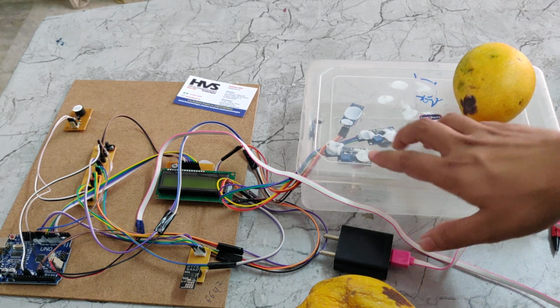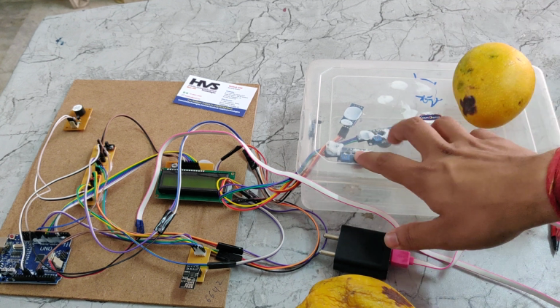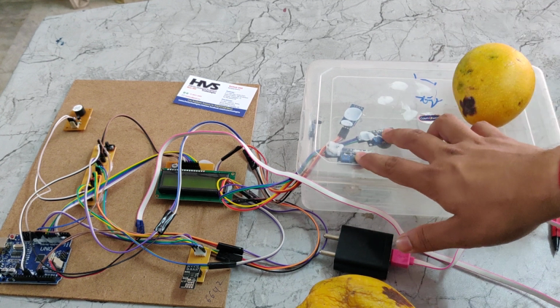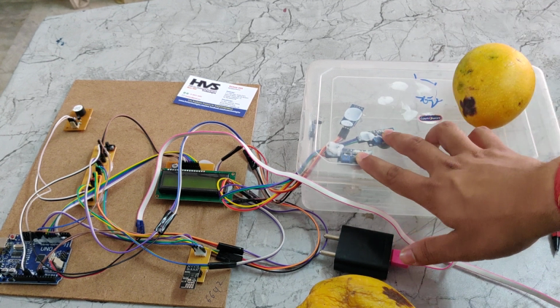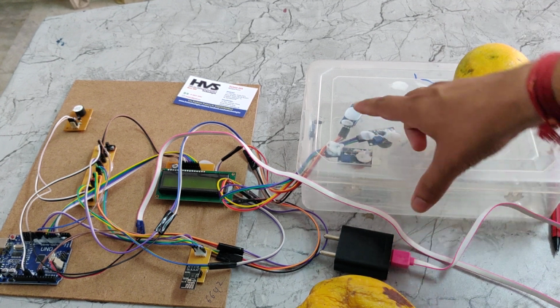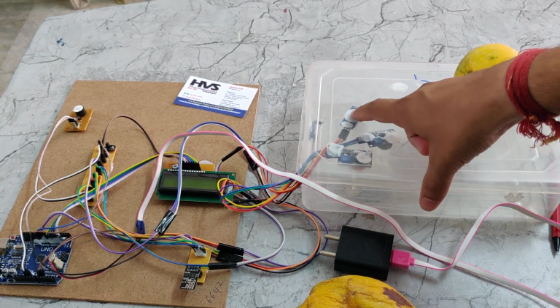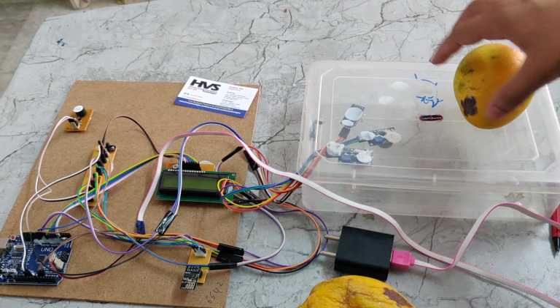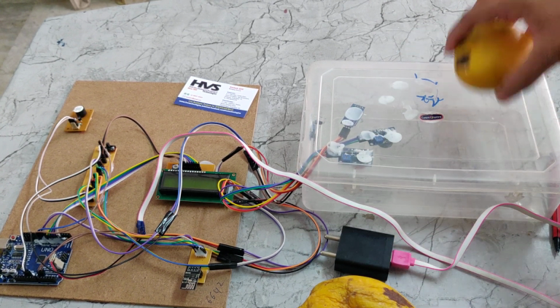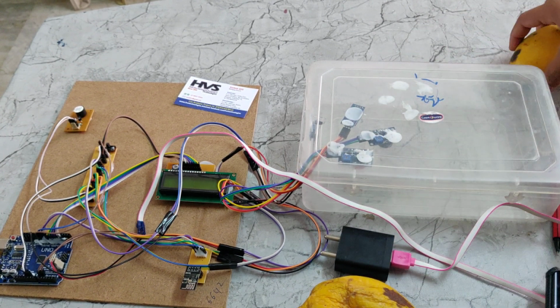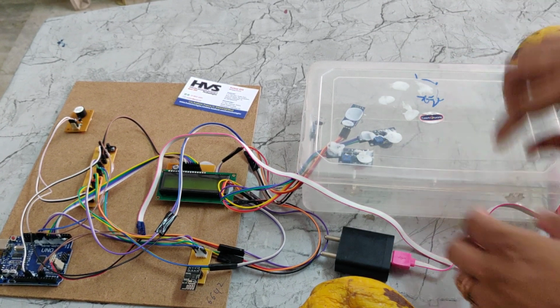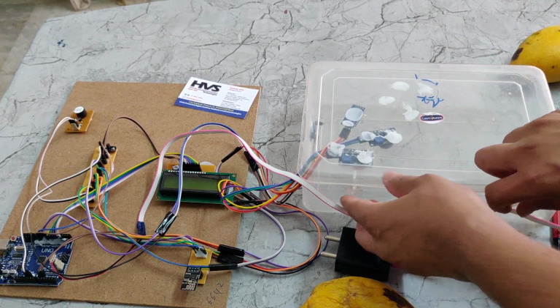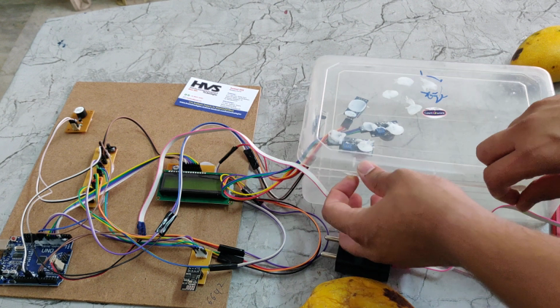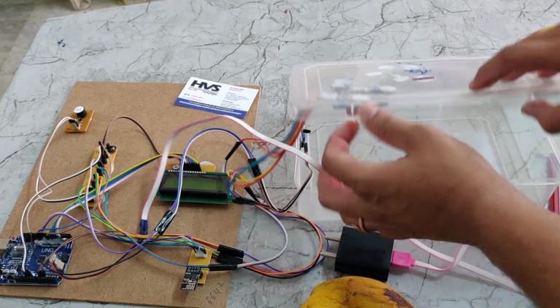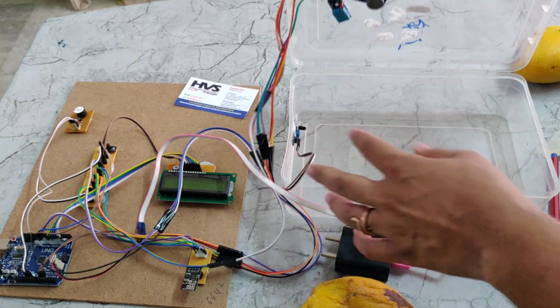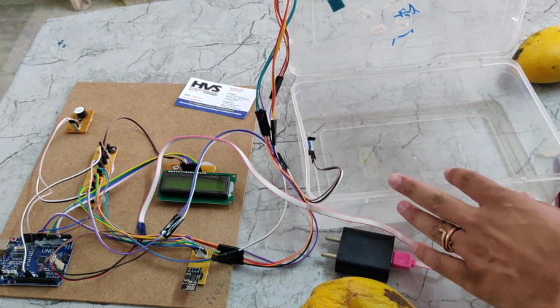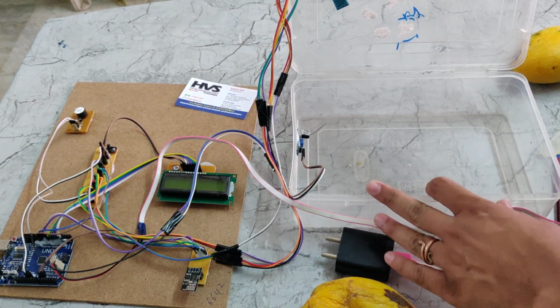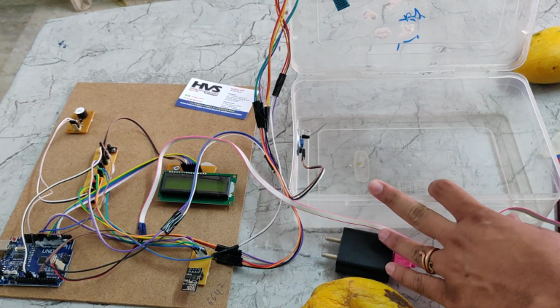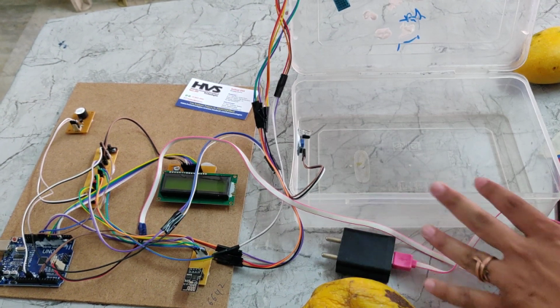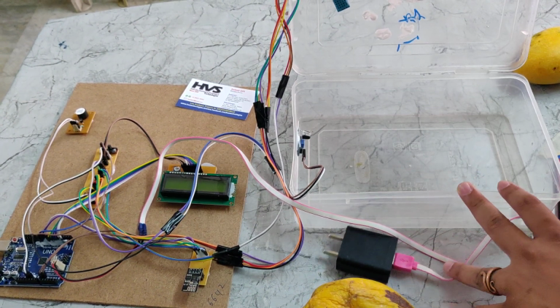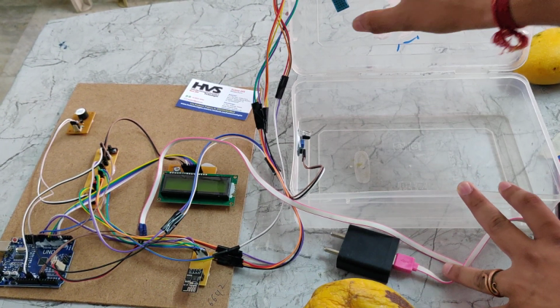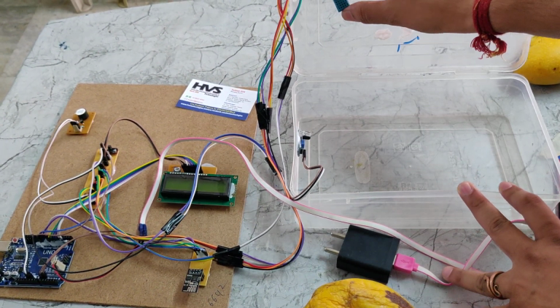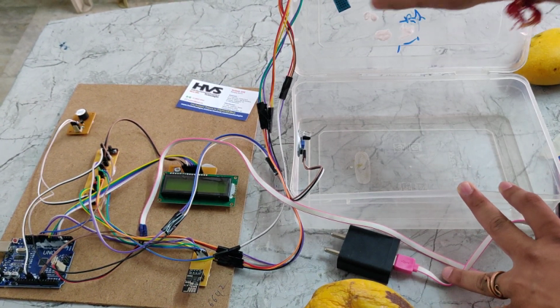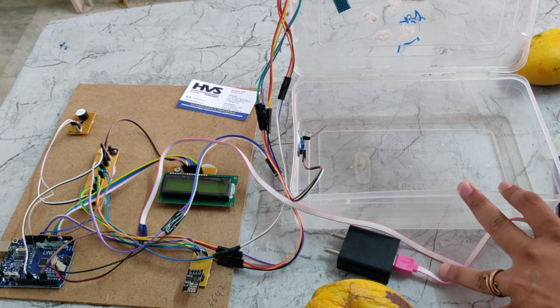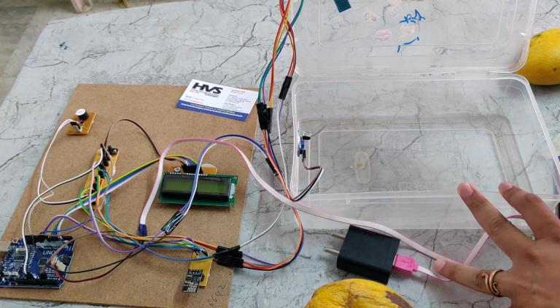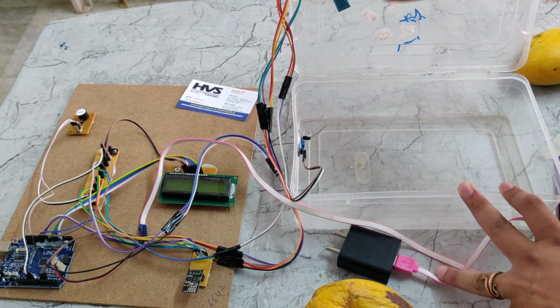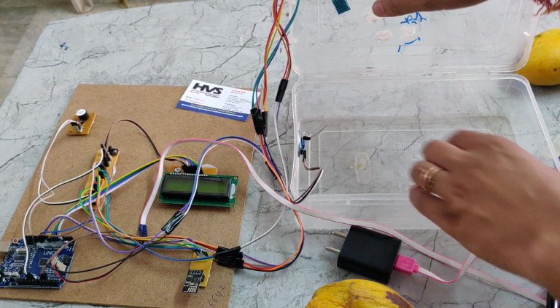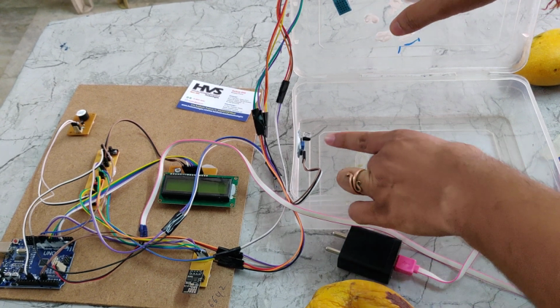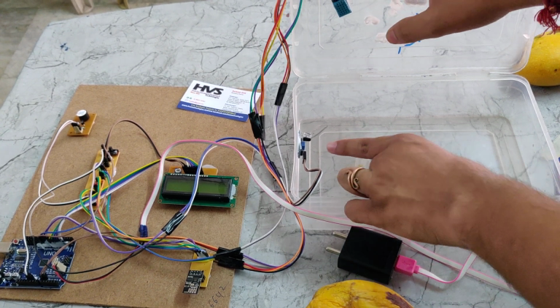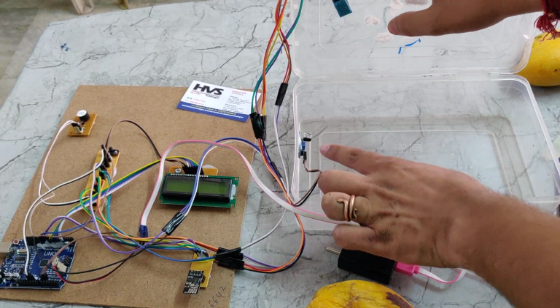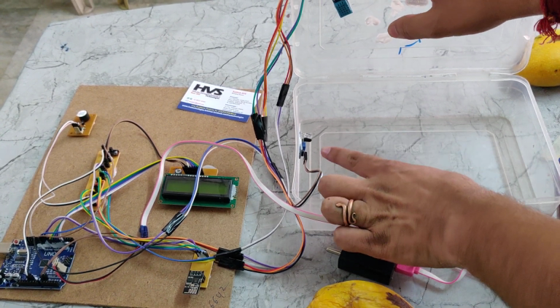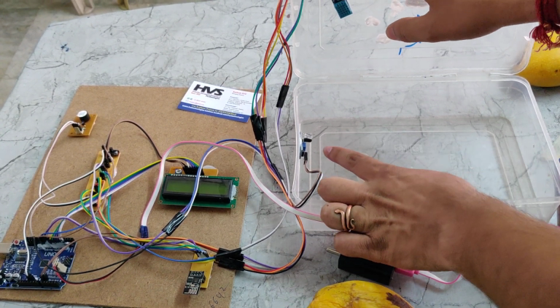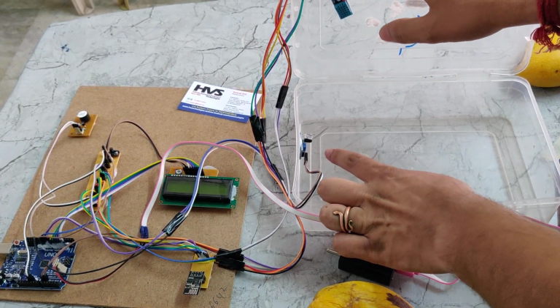Here we can see these two are the gas sensors and this one is the DHT11 sensor. We pasted it here using a glue gun. This is the DHT11, these two are the gas sensors, and this is the IR sensor. The IR sensor detects the object.